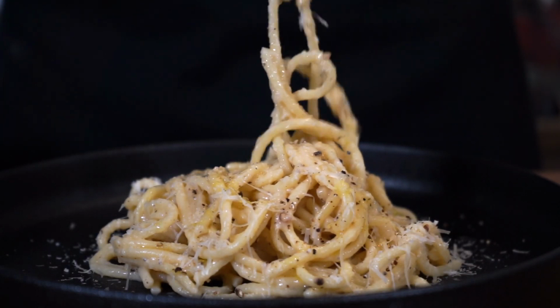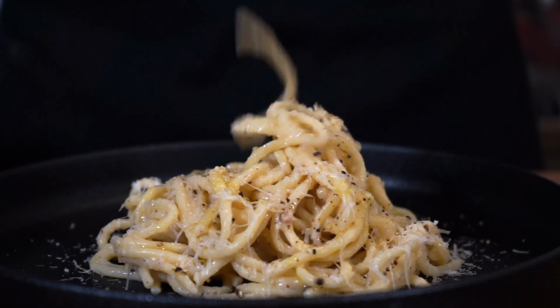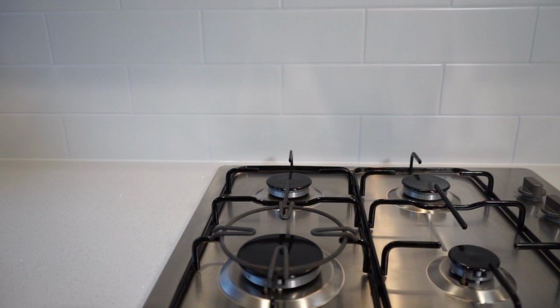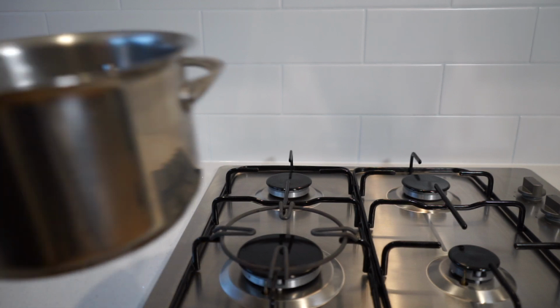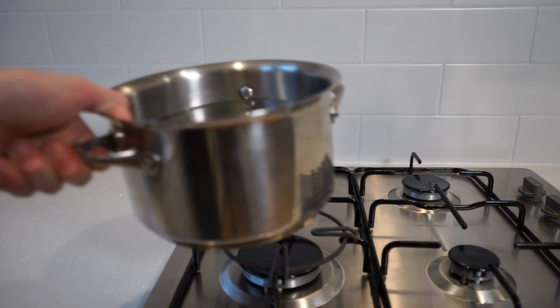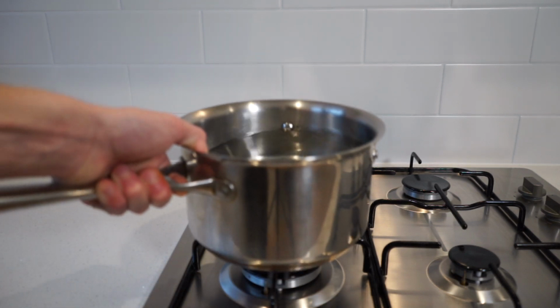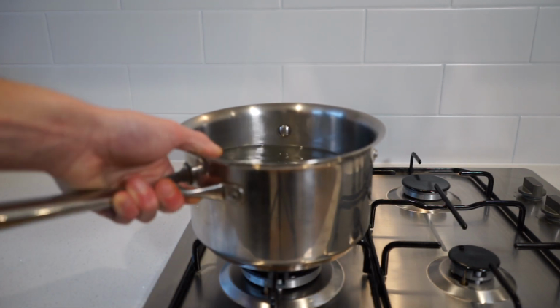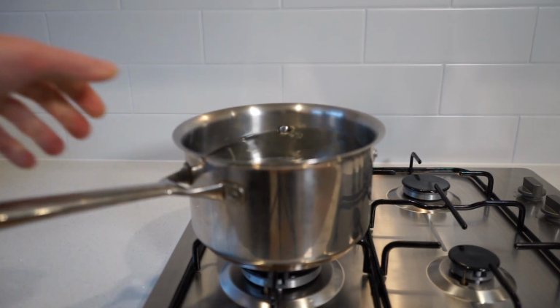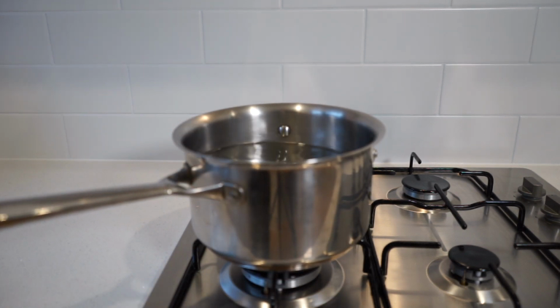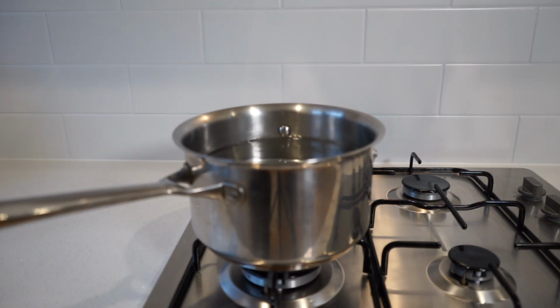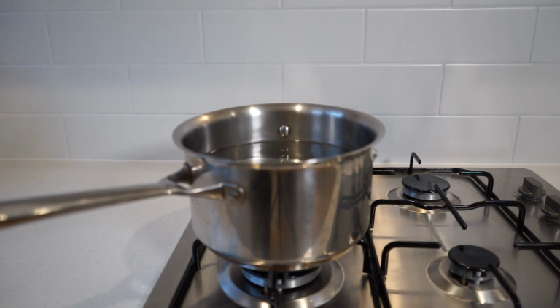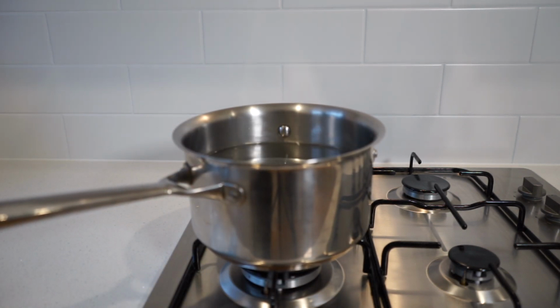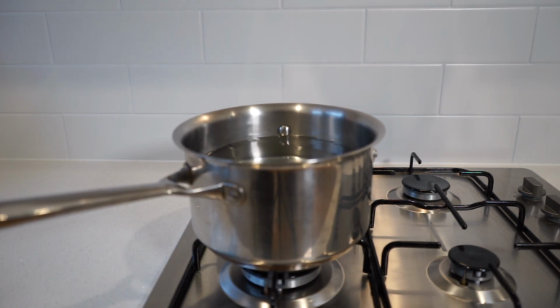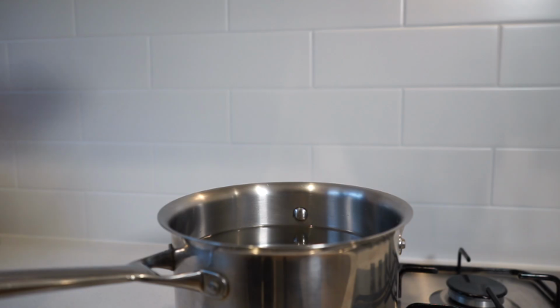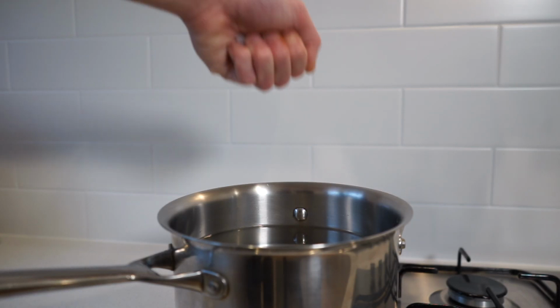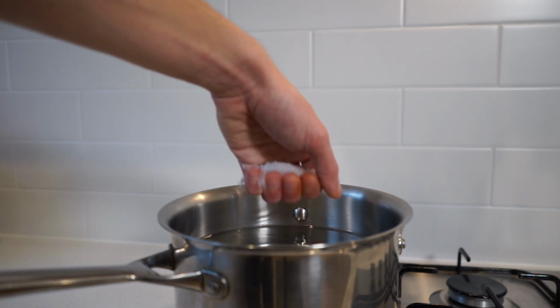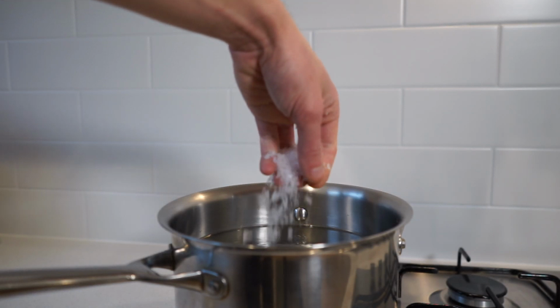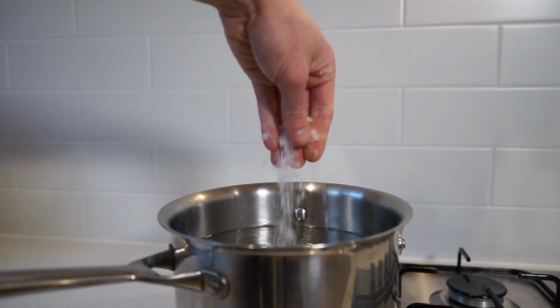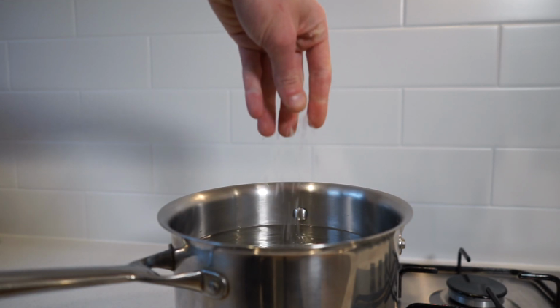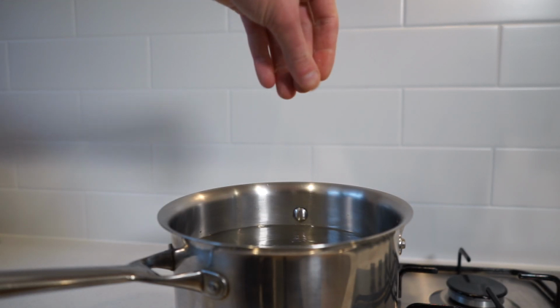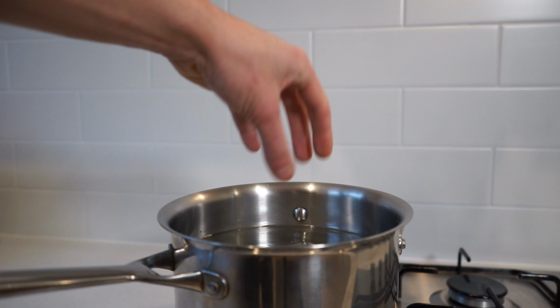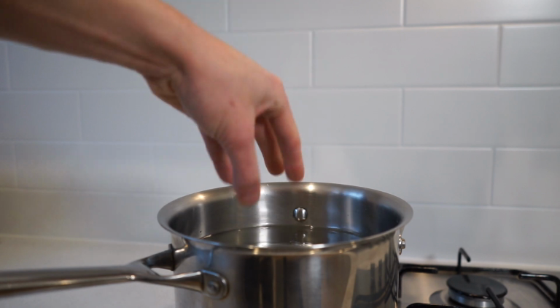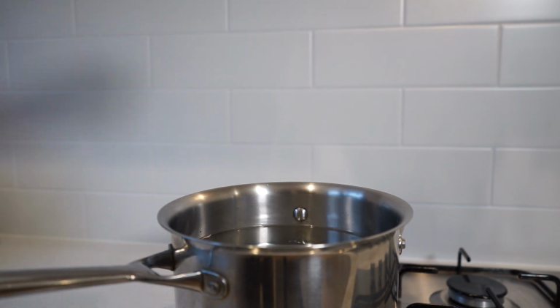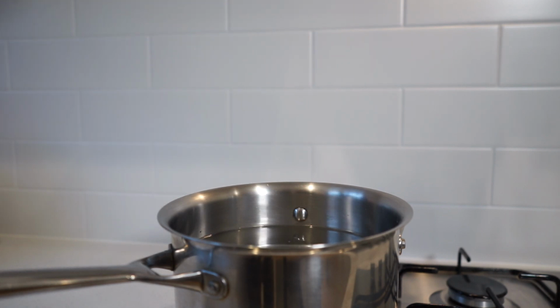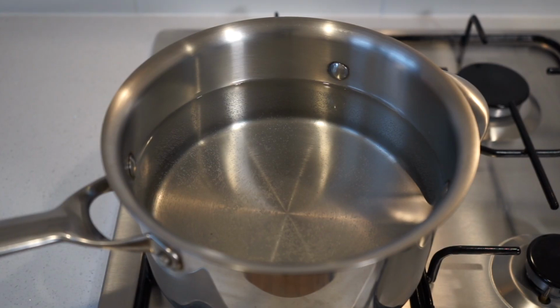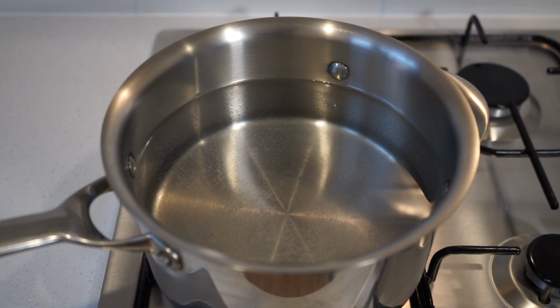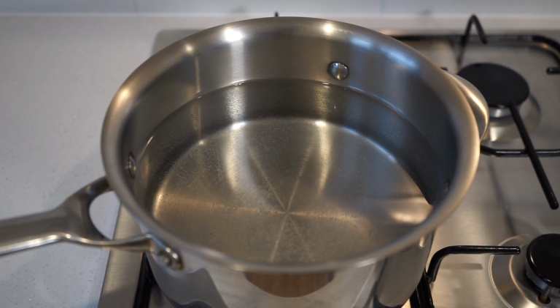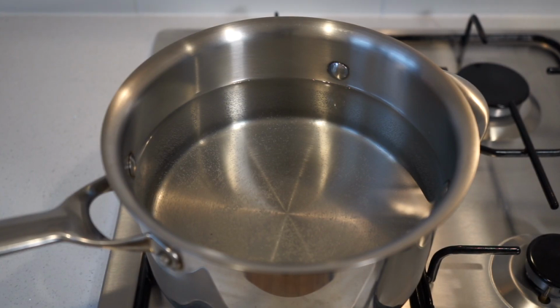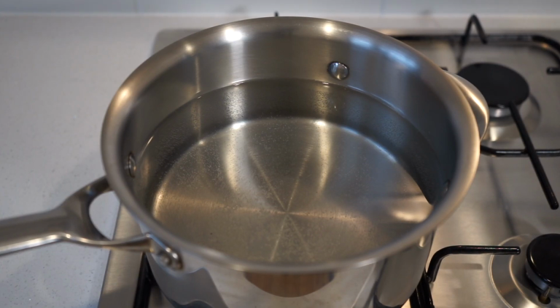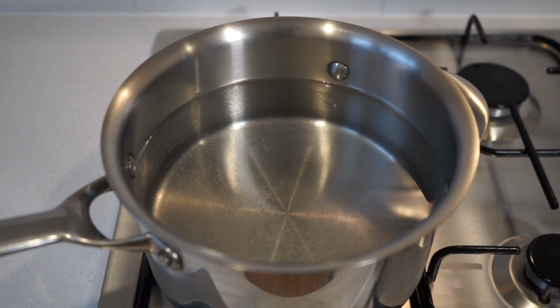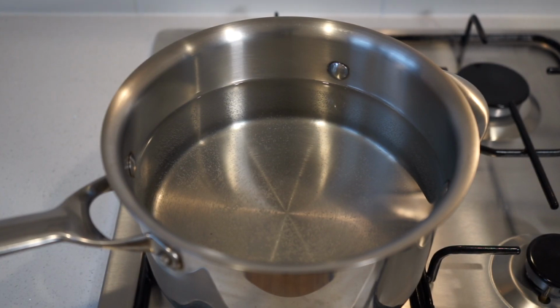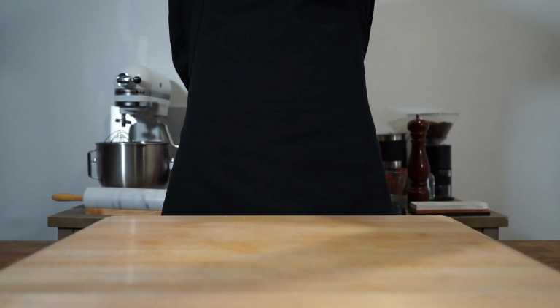Starting this off, place a large pot of water onto your stovetop over a high heat. Add in a small handful of sea salt flakes to season the water and then bring this to a boil.